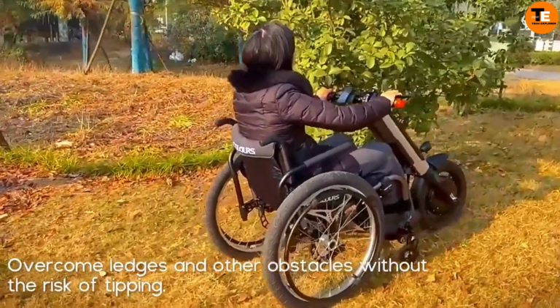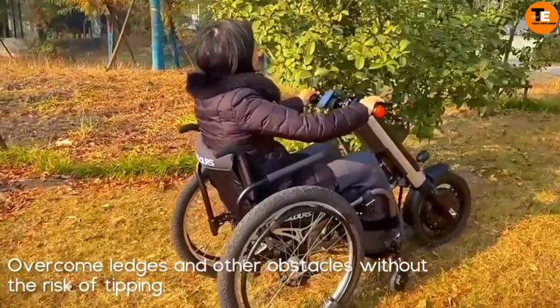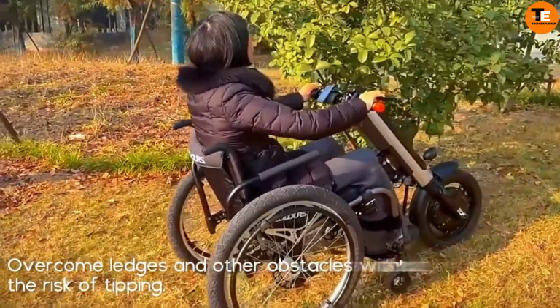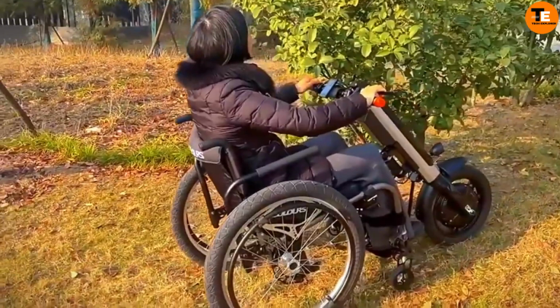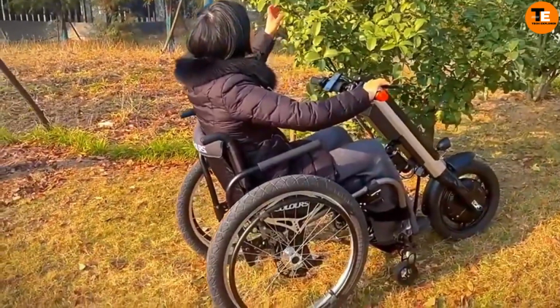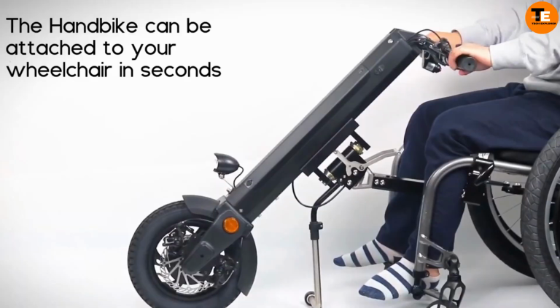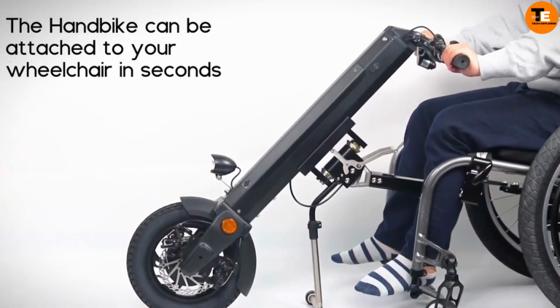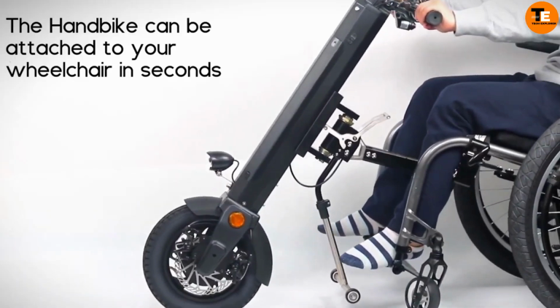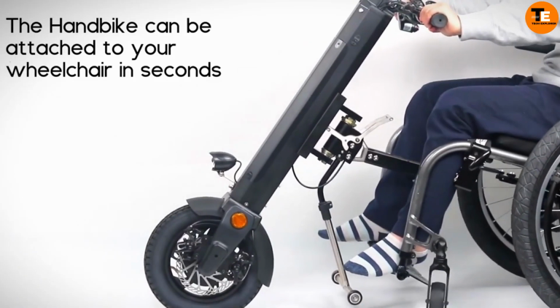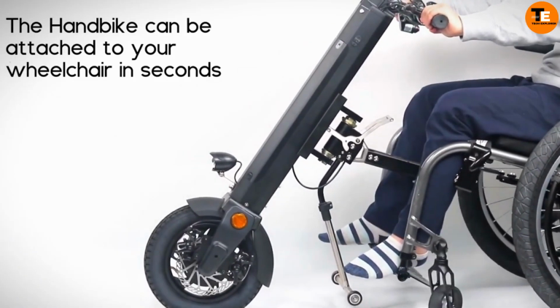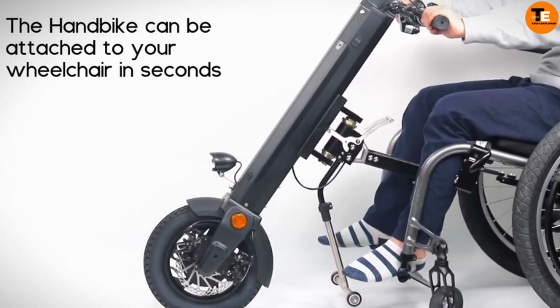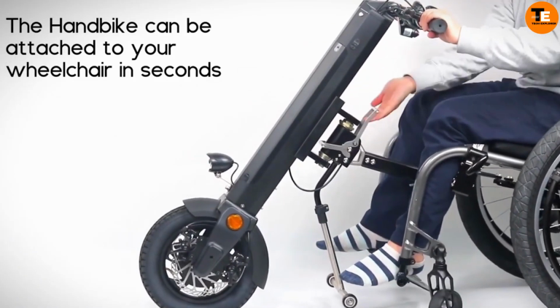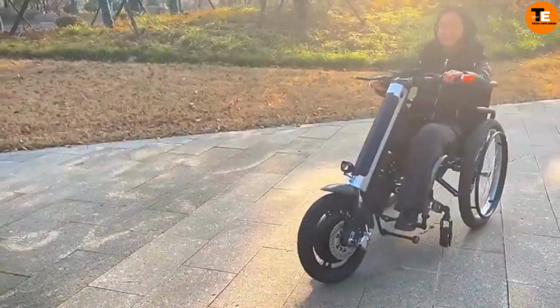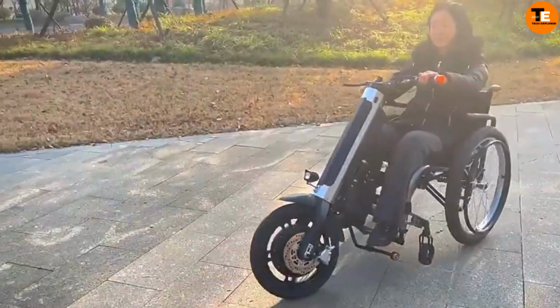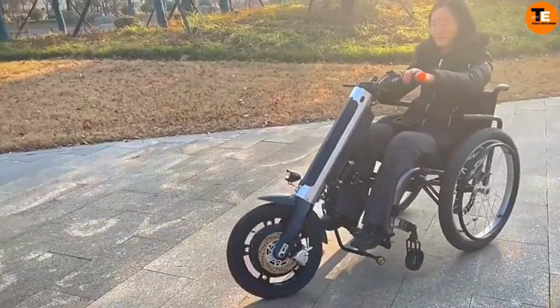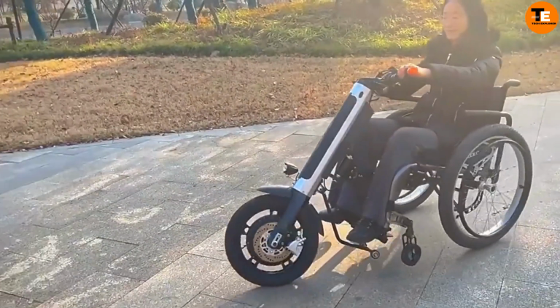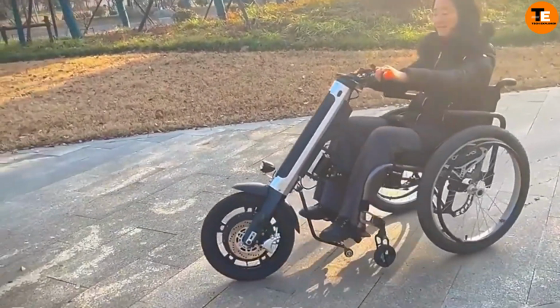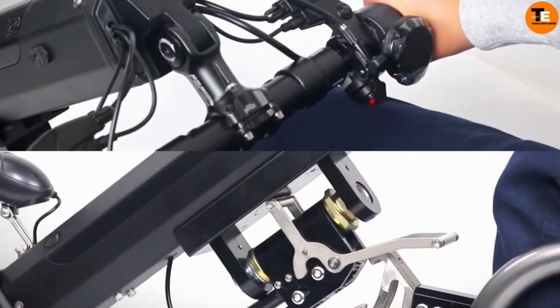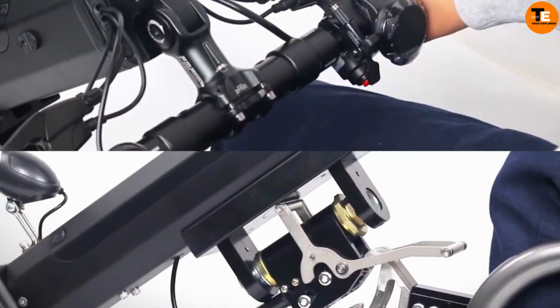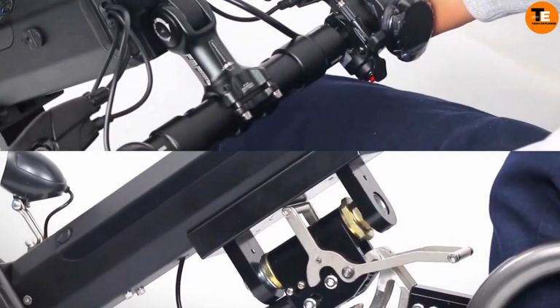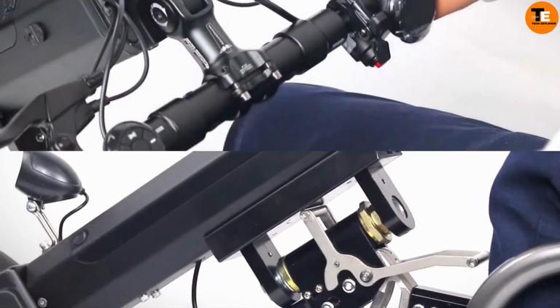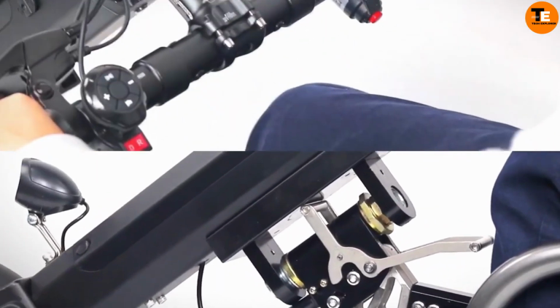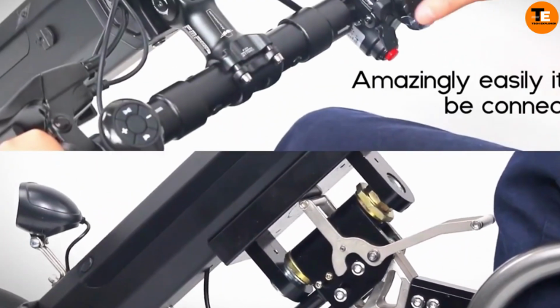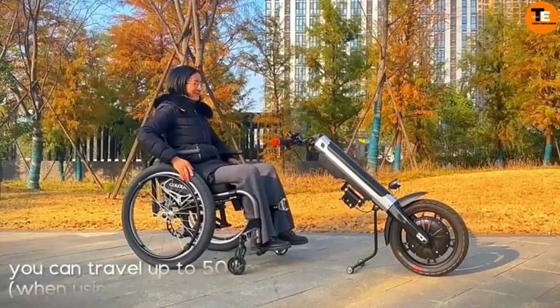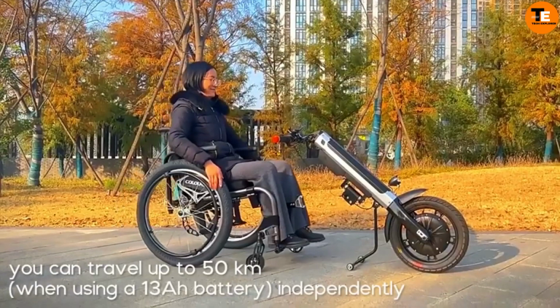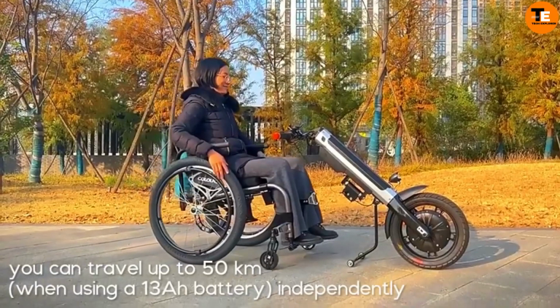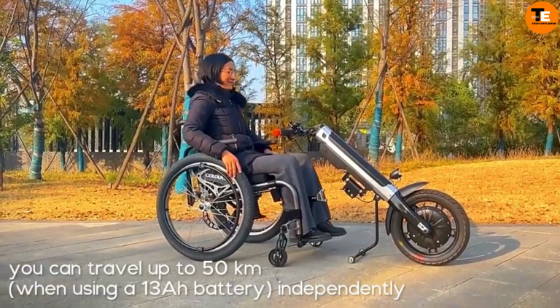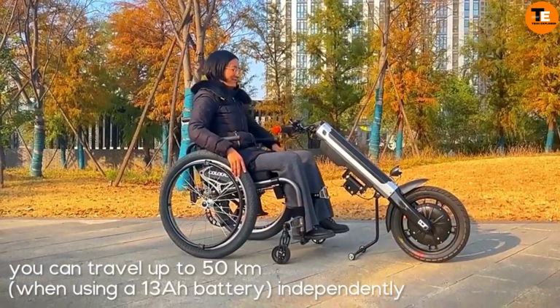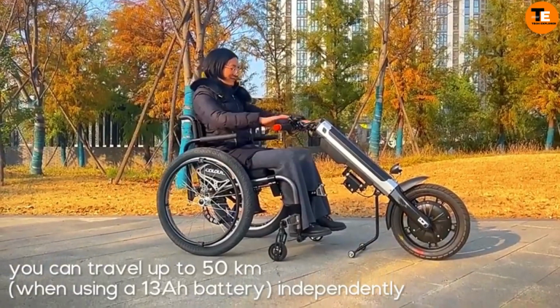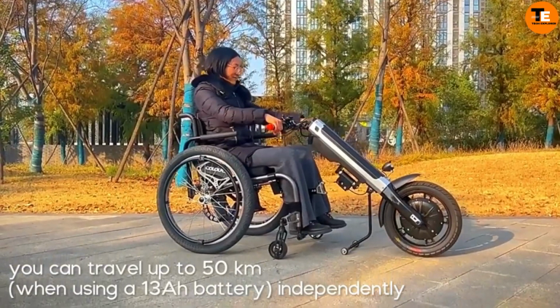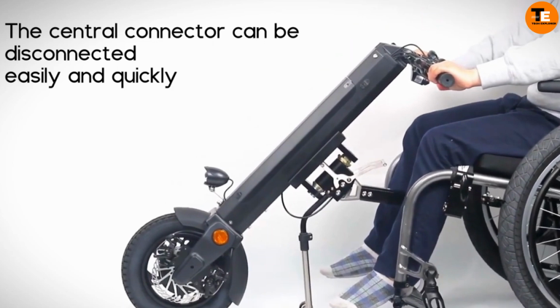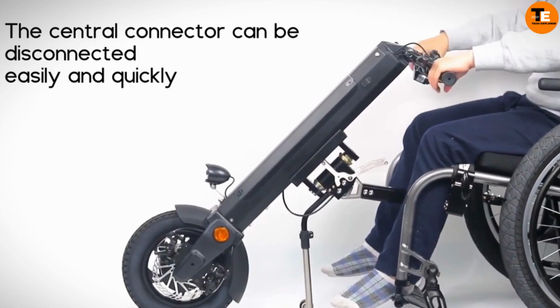Weighing just 13 kilograms, the lightweight design has a charging time of 5-6 hours and a range of up to 50 kilometers. This innovative attachment transforms daily mobility for manual wheelchair users, enhancing both convenience and enjoyment.